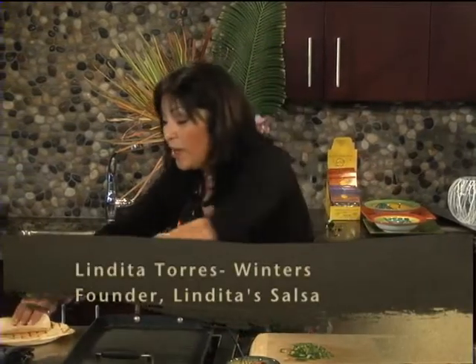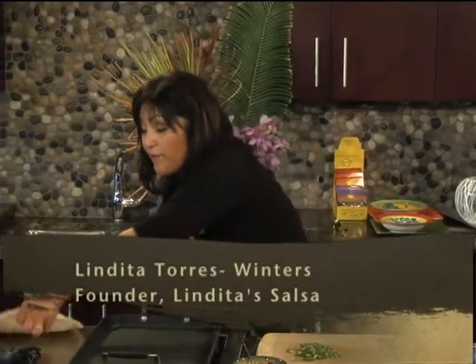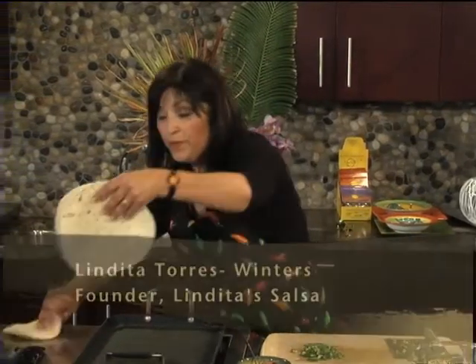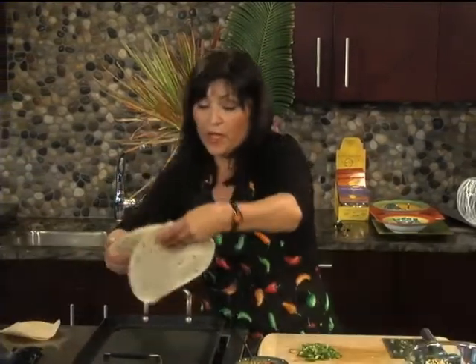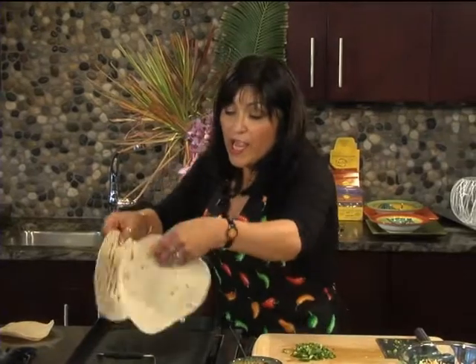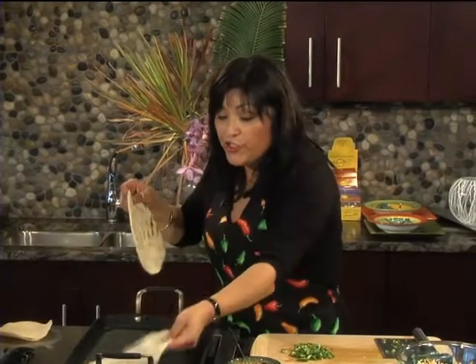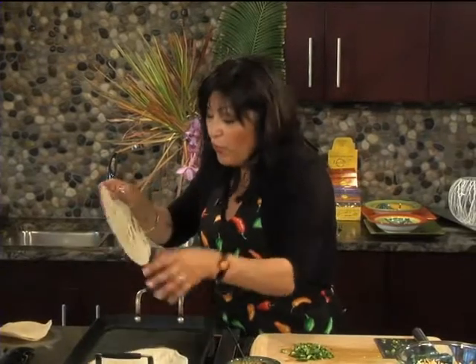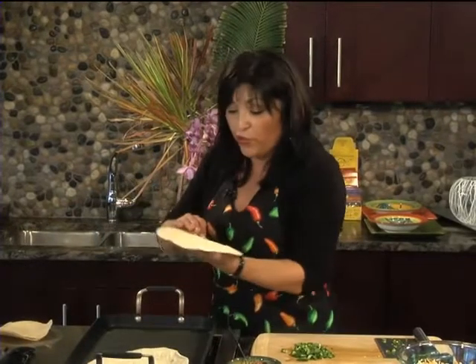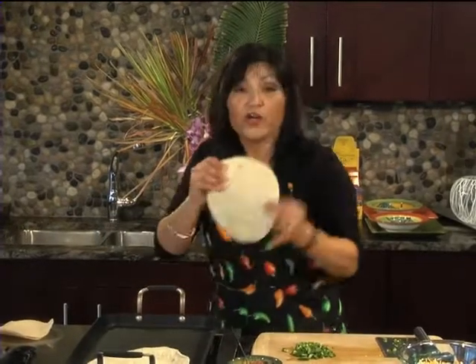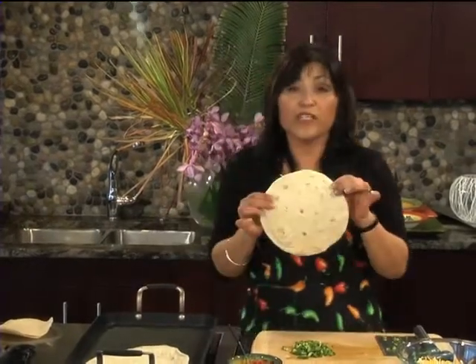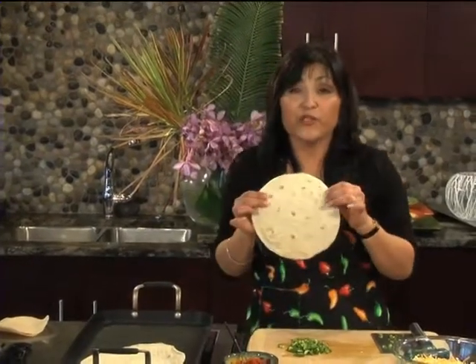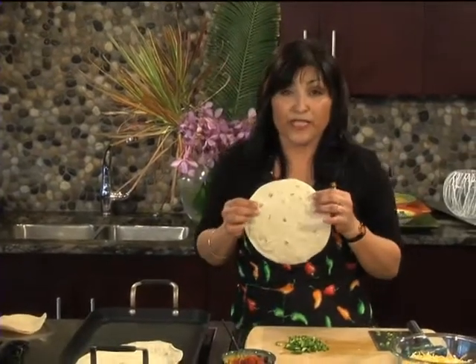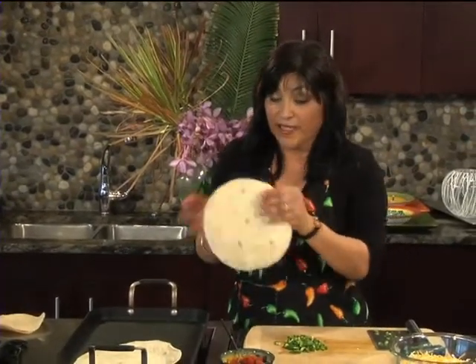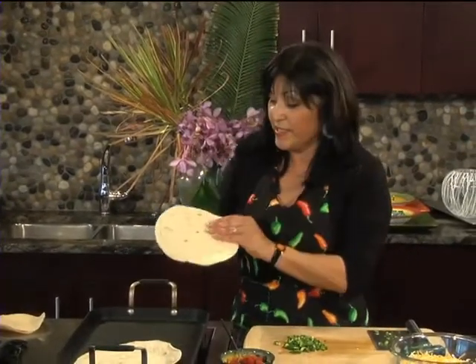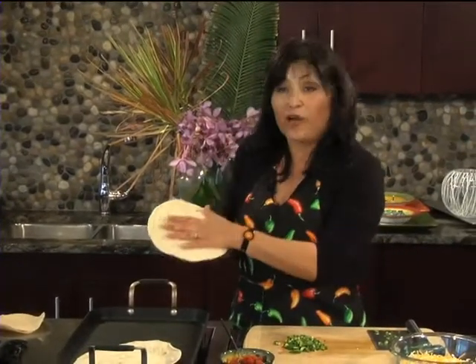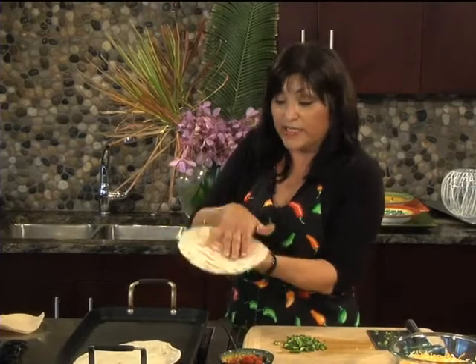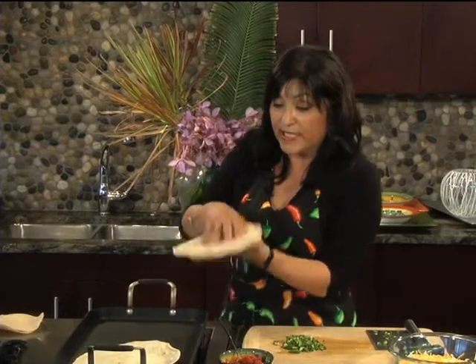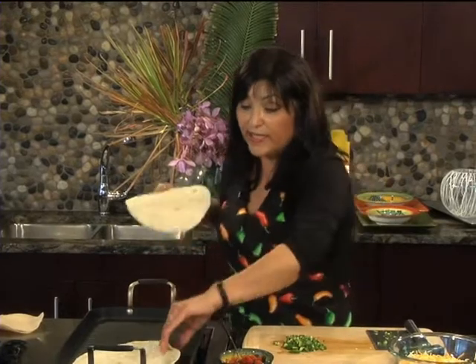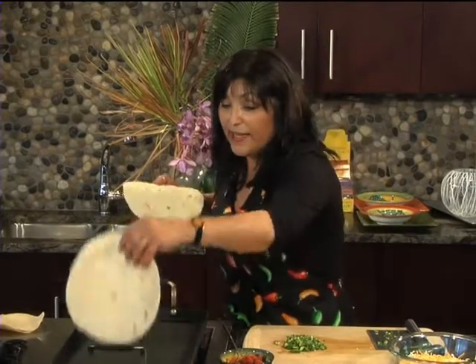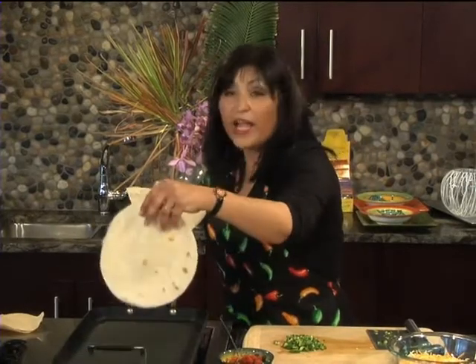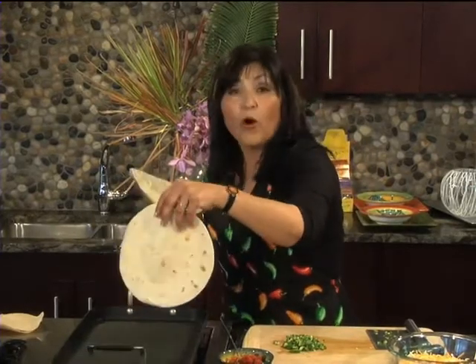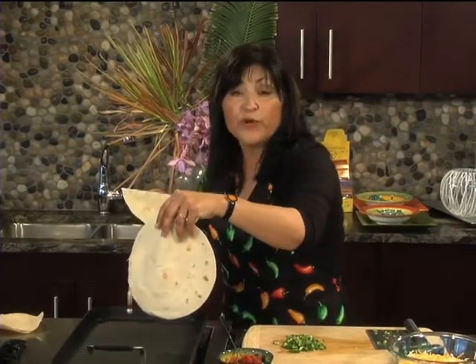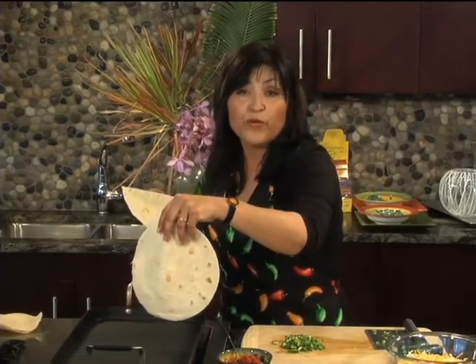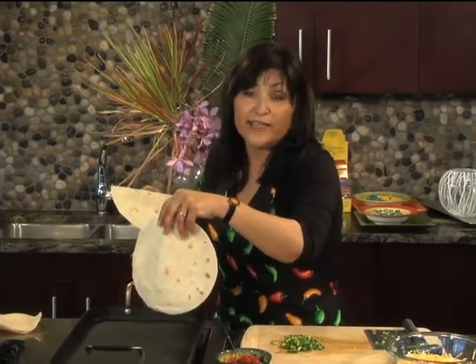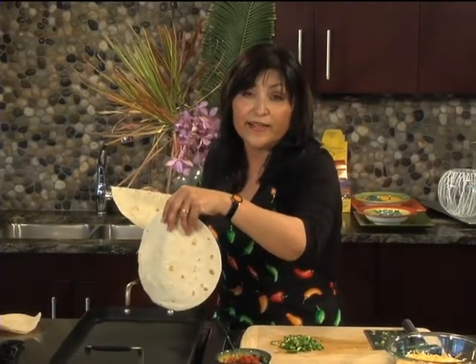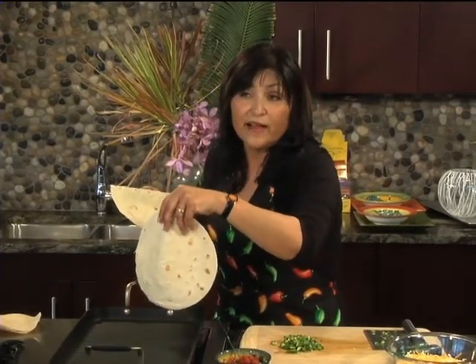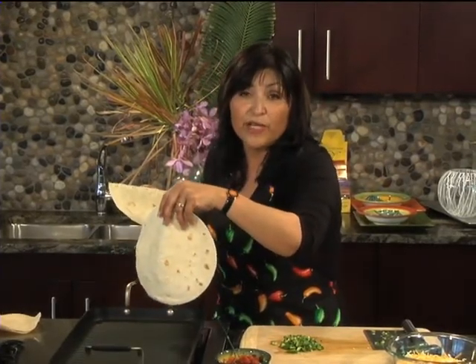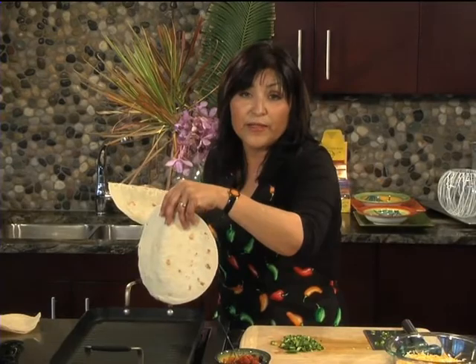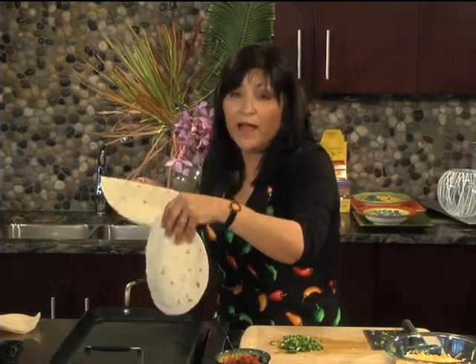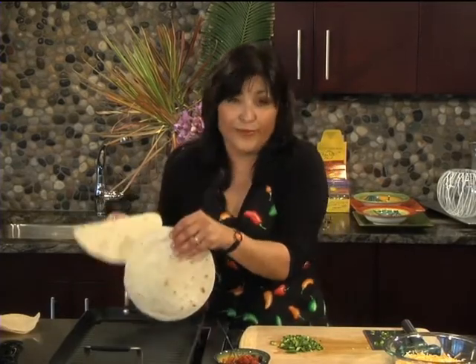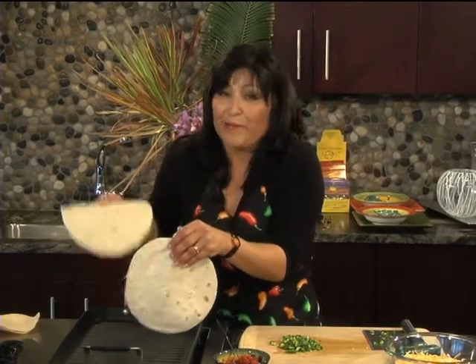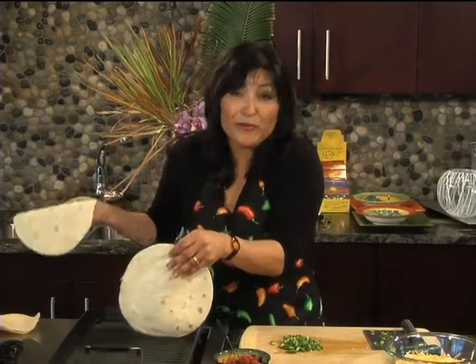We have the flour tortilla. Did you know that there are two sides to a tortilla? This is the outside and this is the inside, and you always put your food on the inside. My mother told me that.